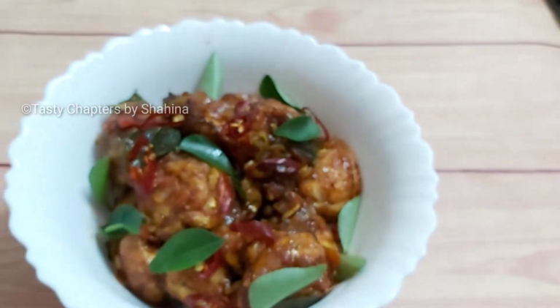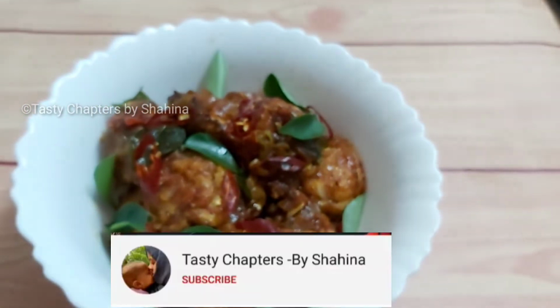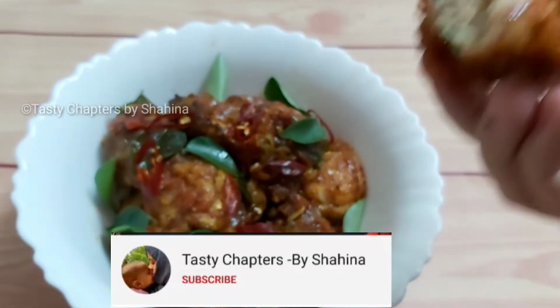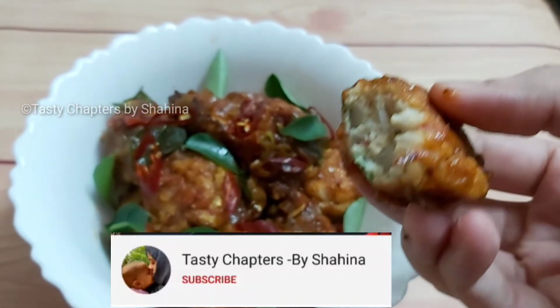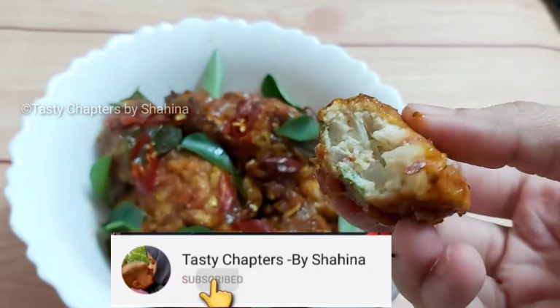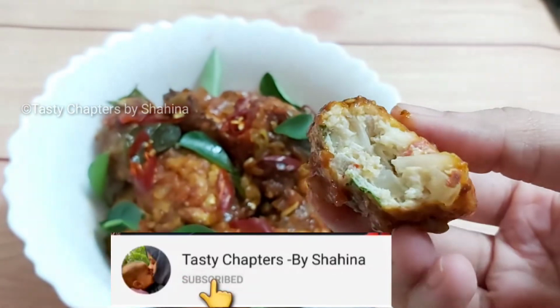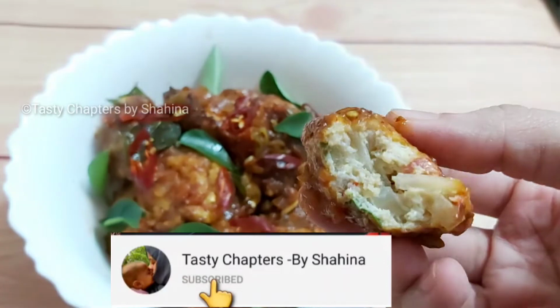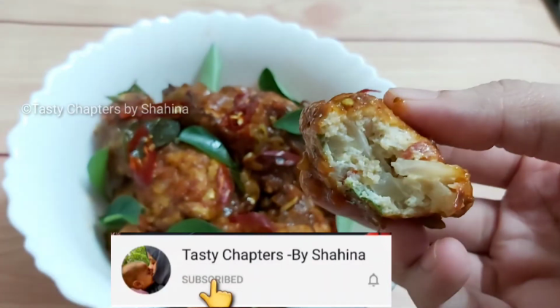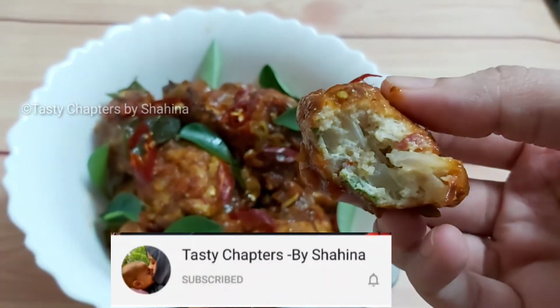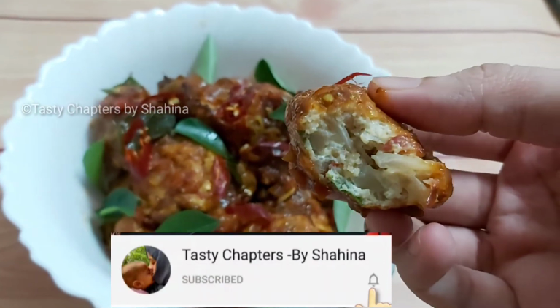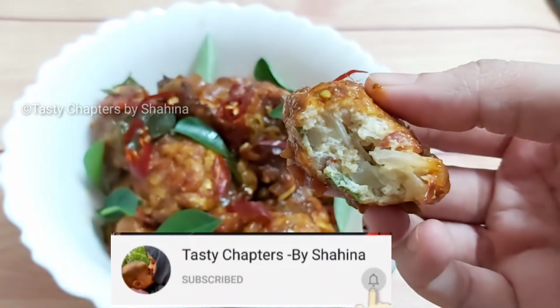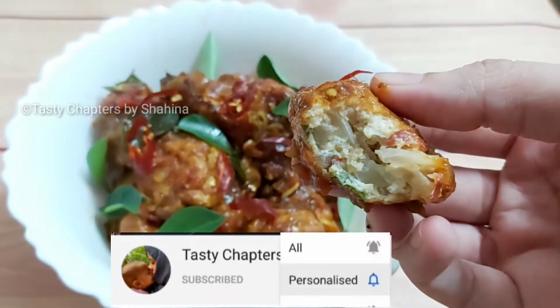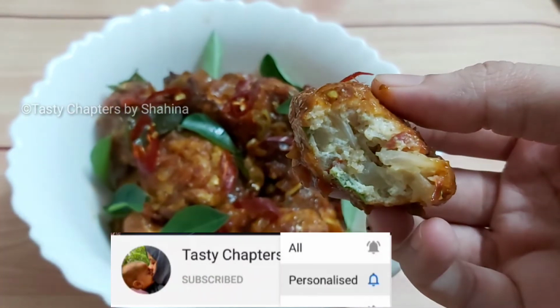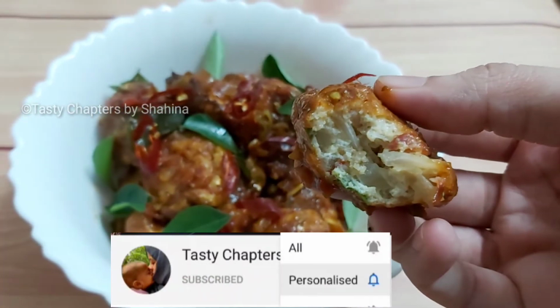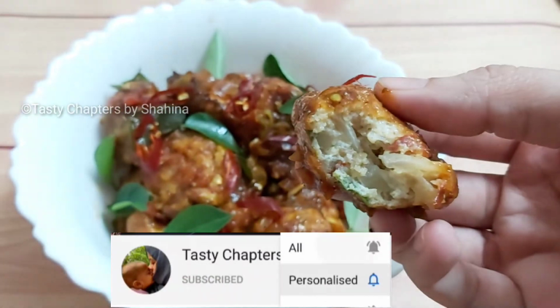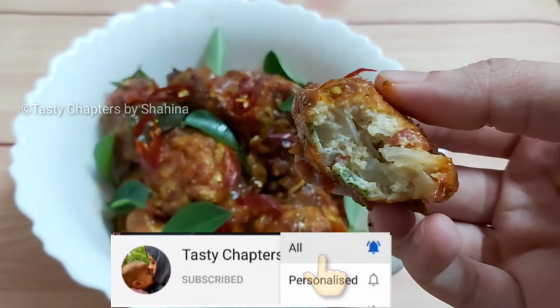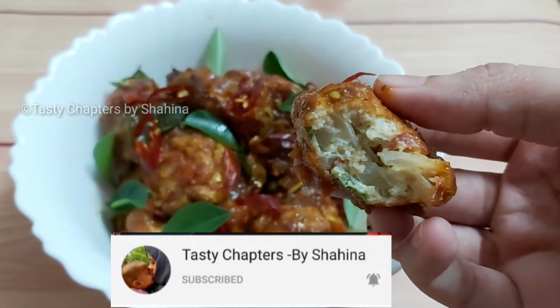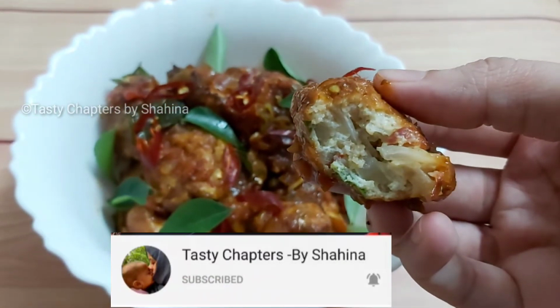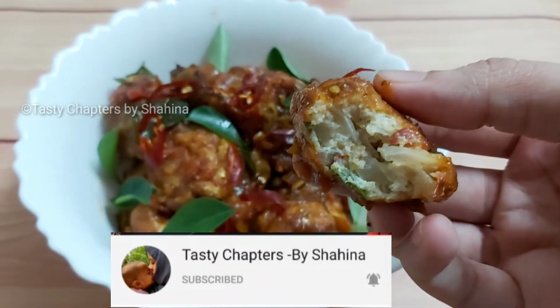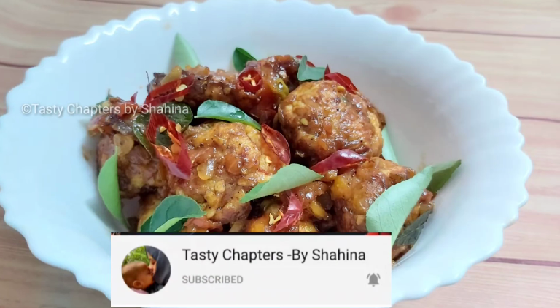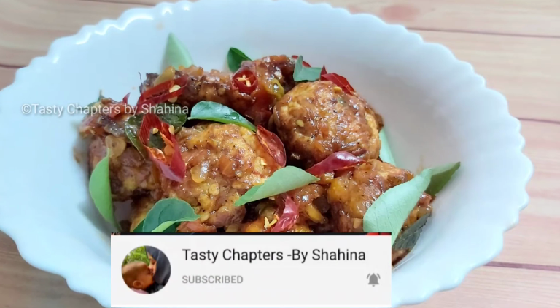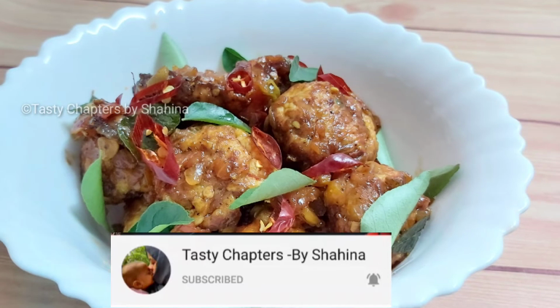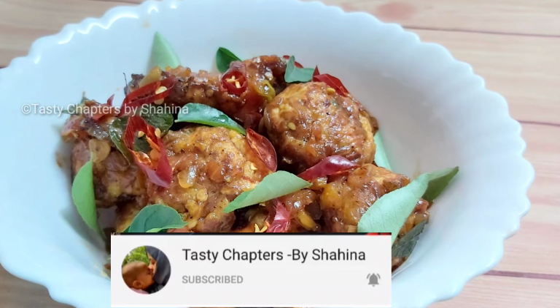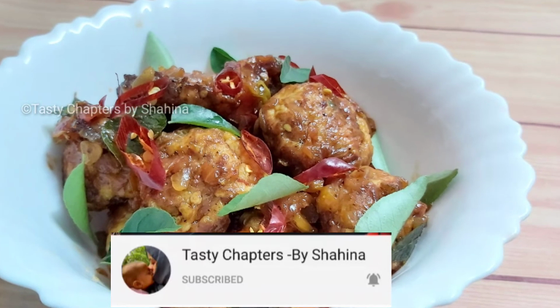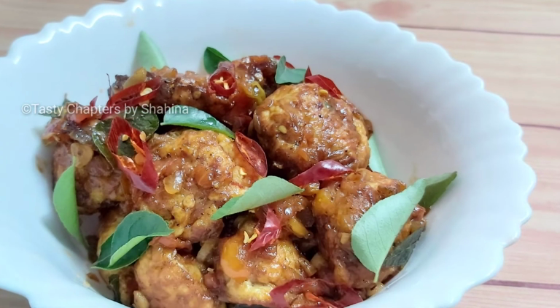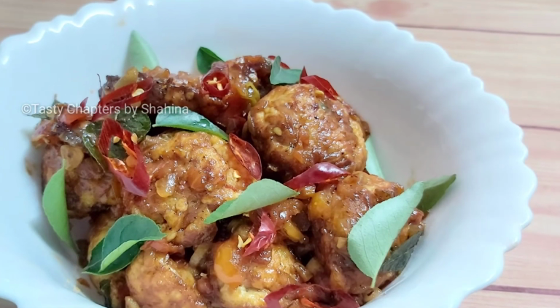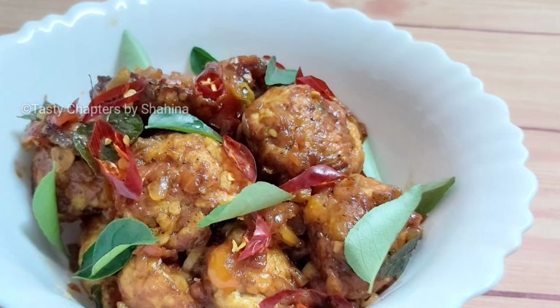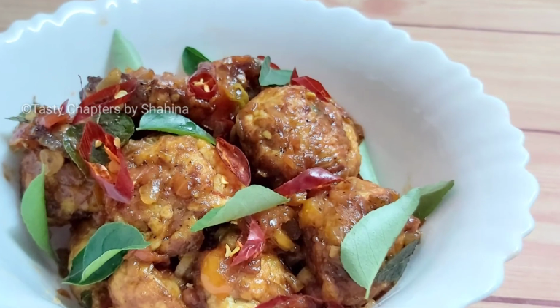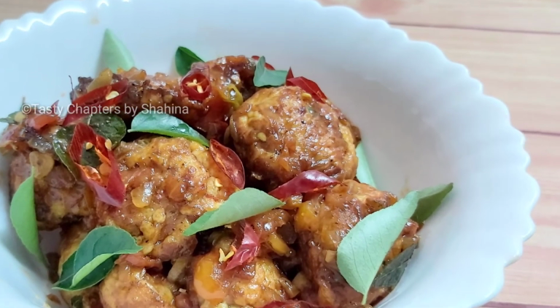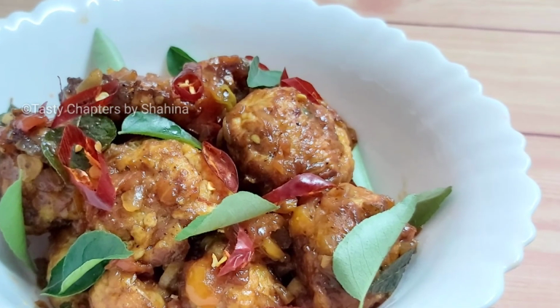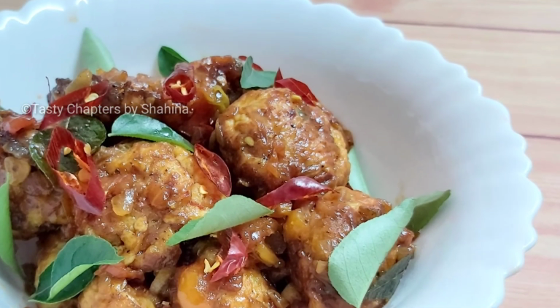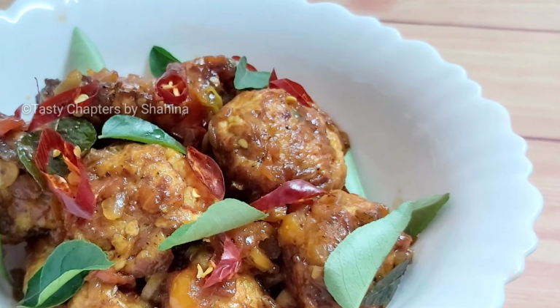Also, don't forget to subscribe to my channel. Click the bell icon. Then you will see you in this video. Thank you!